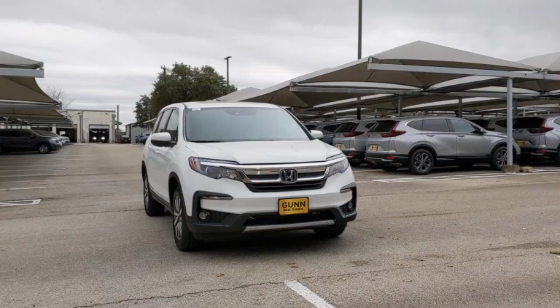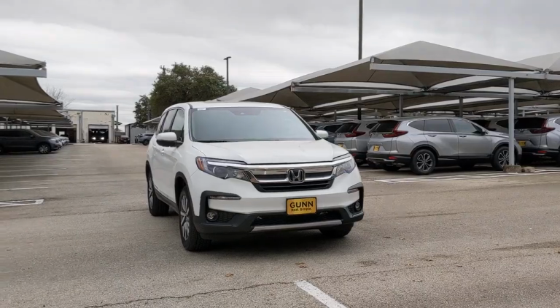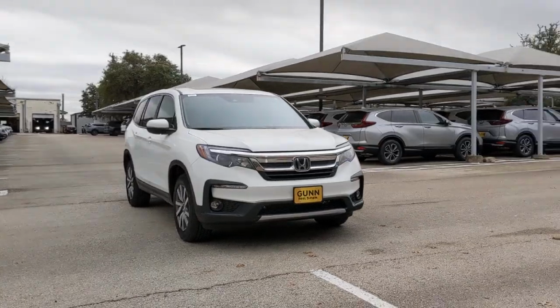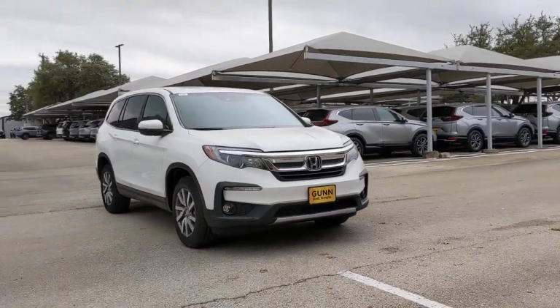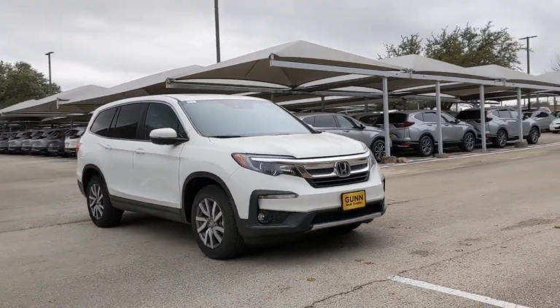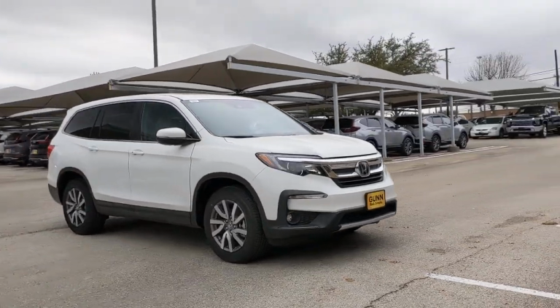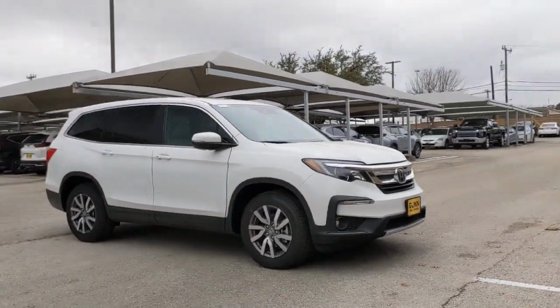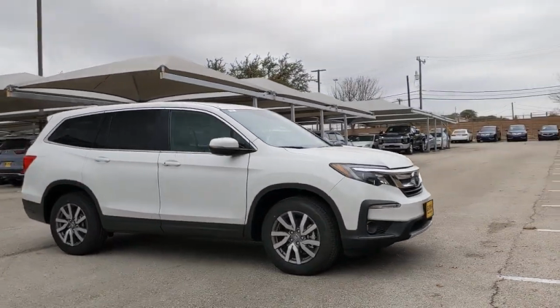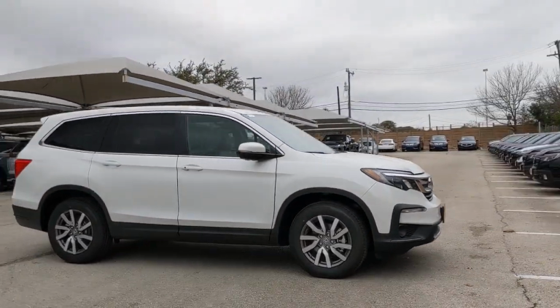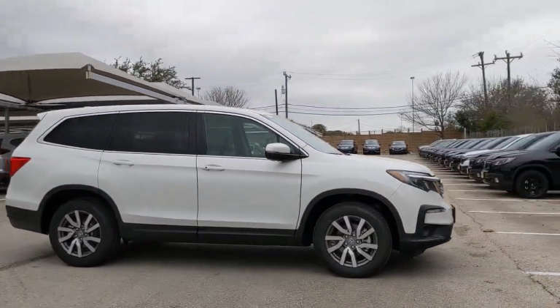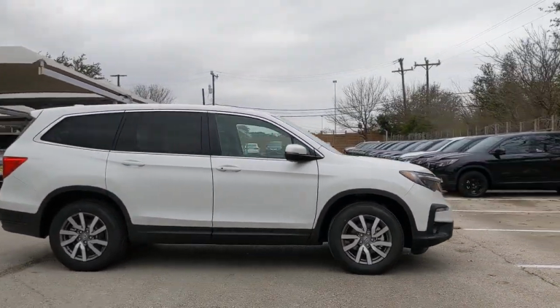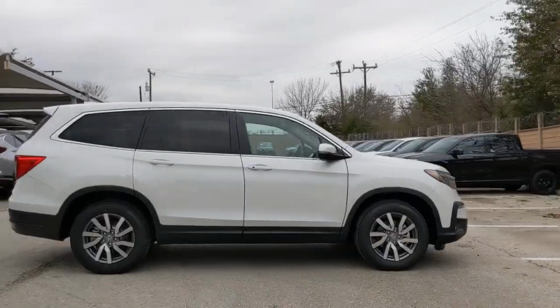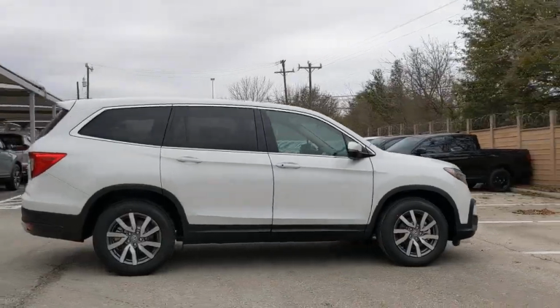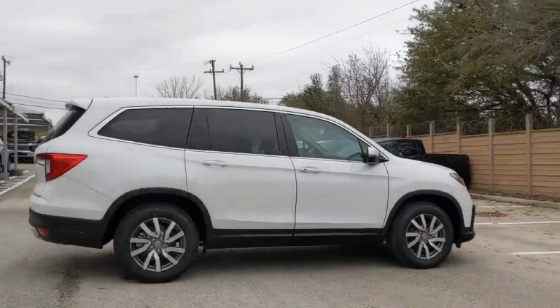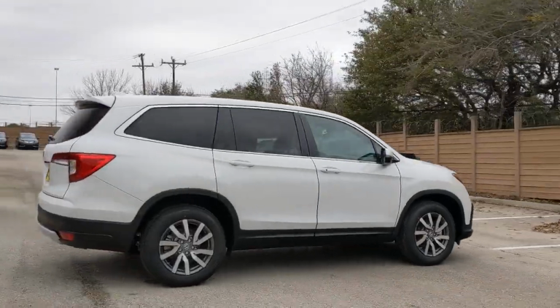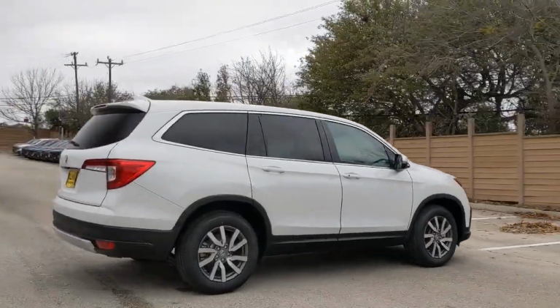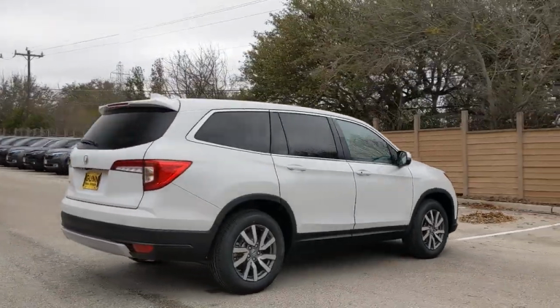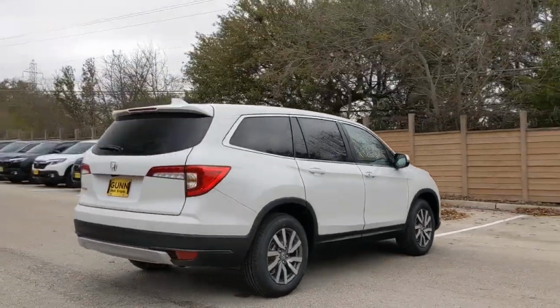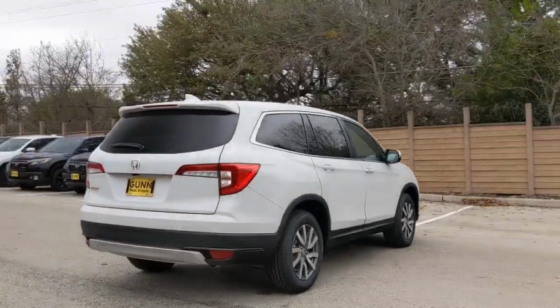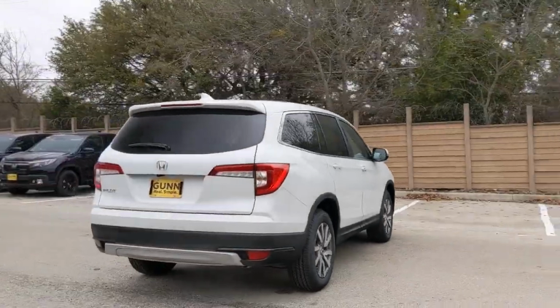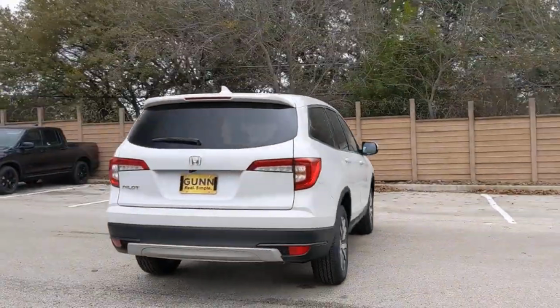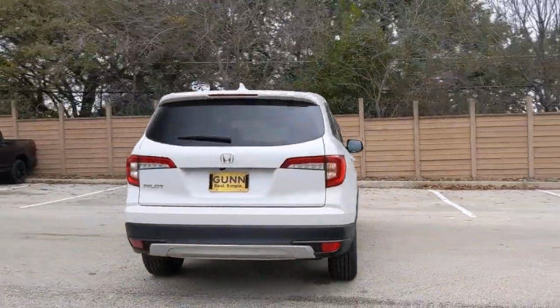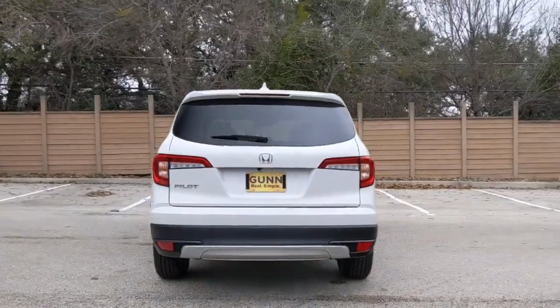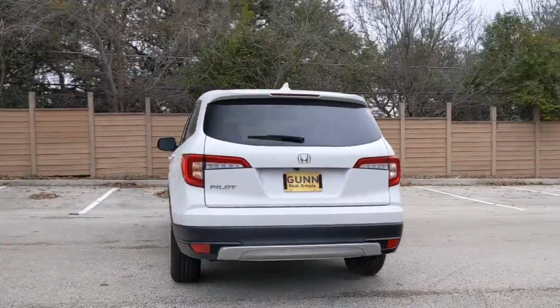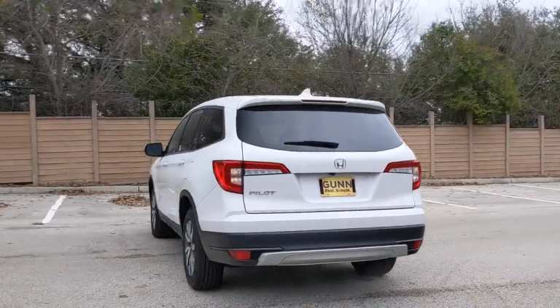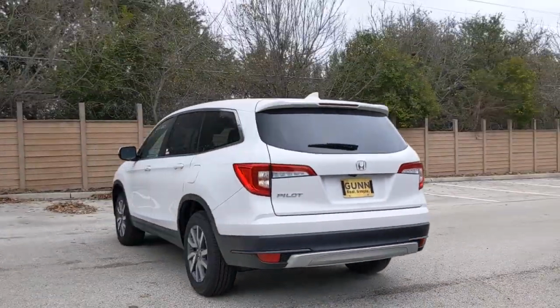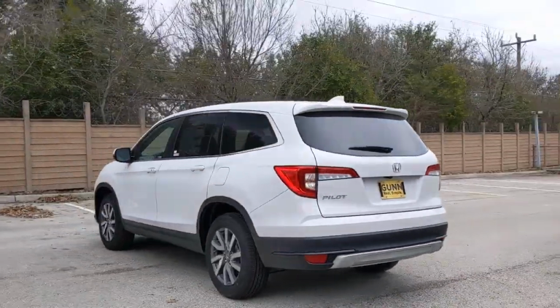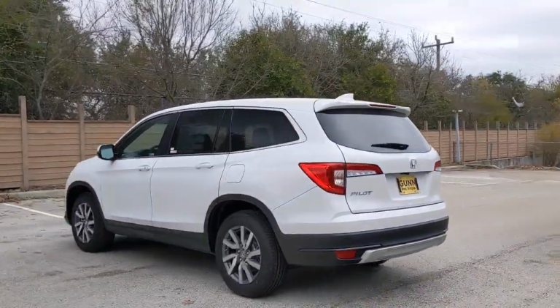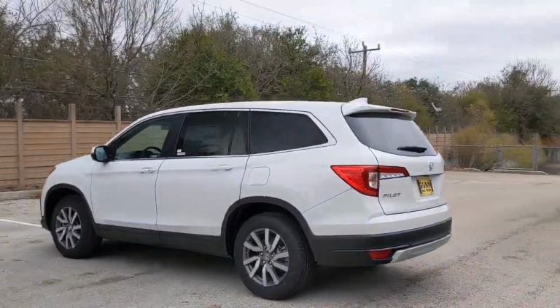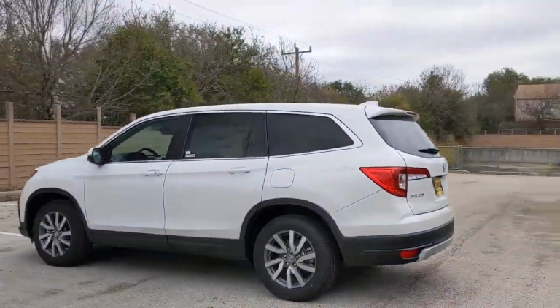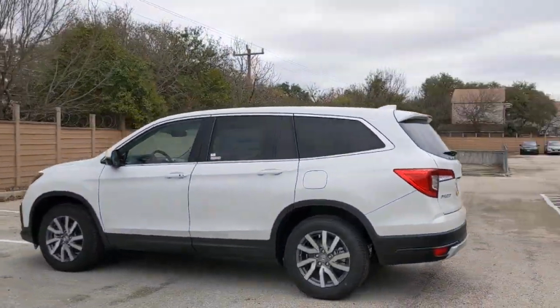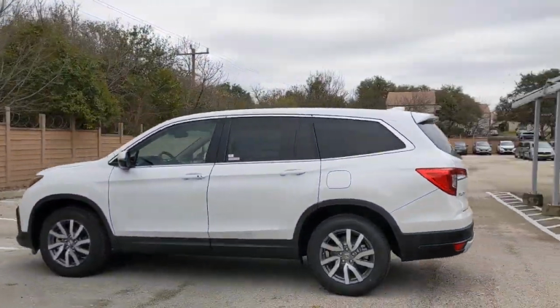Go home happy with the 2021 Honda Pilot. Looking for a can-do family SUV? This stylish Pilot delivers a smooth, comfortable passenger experience with seating for up to 8, the latest in safety and connectivity technology.